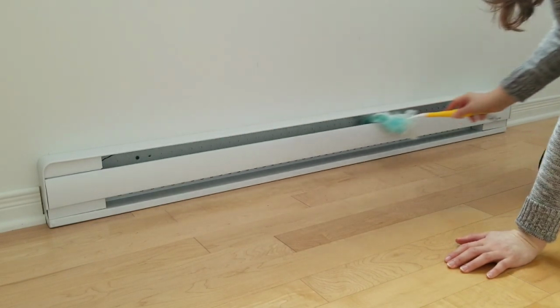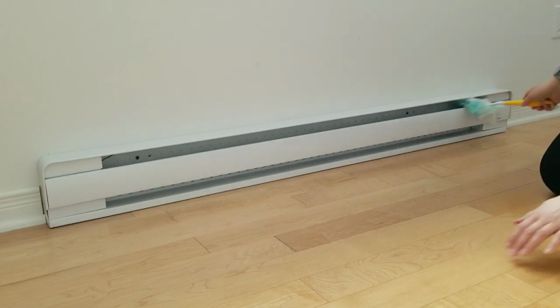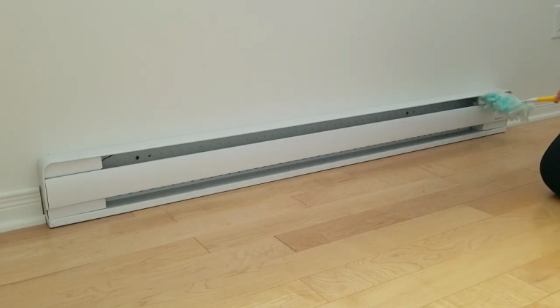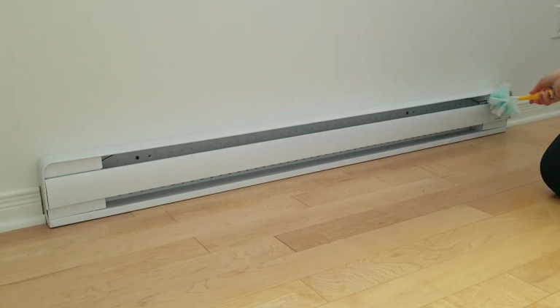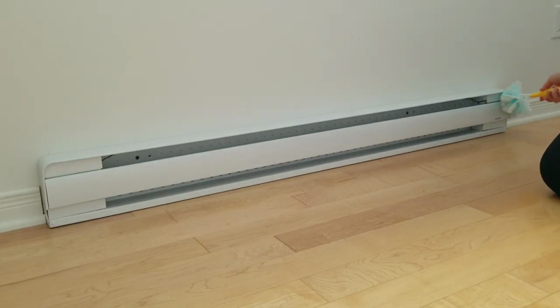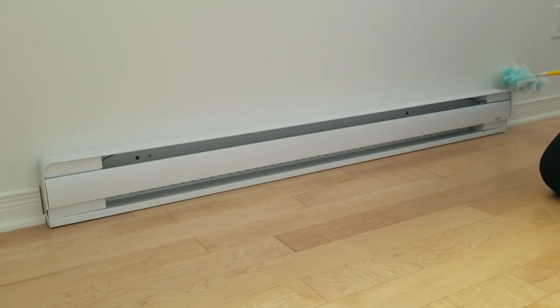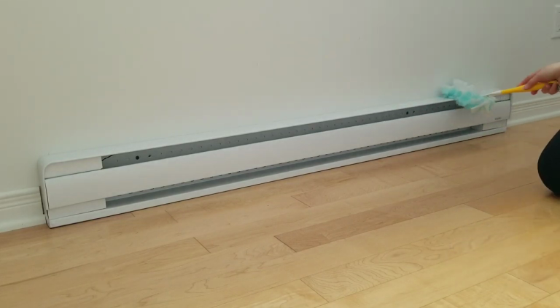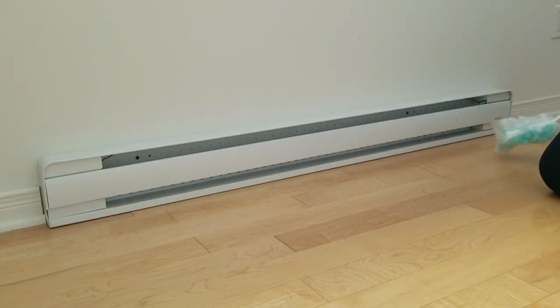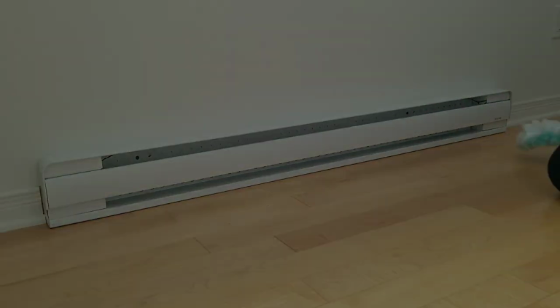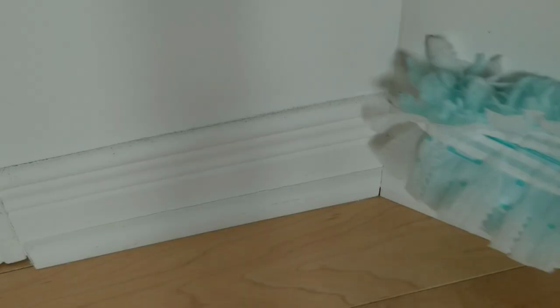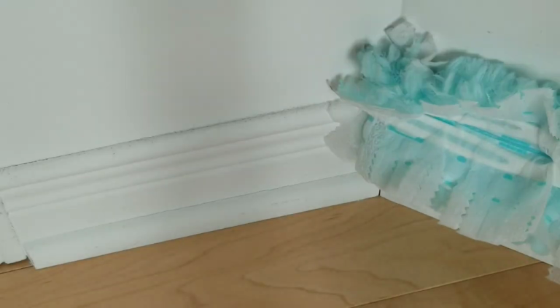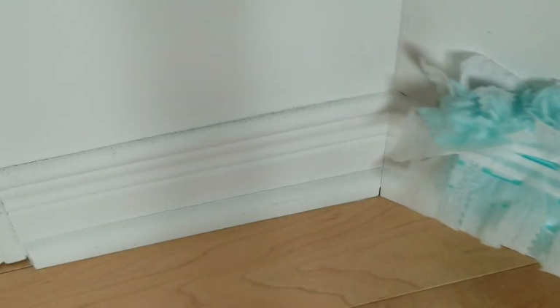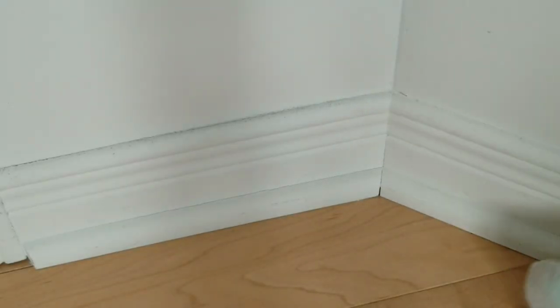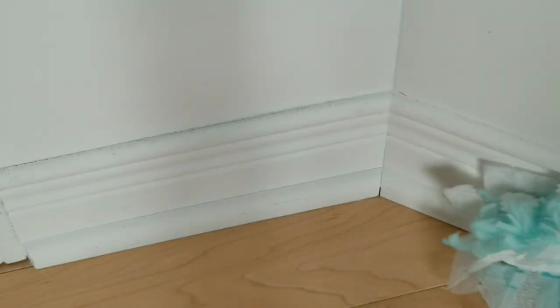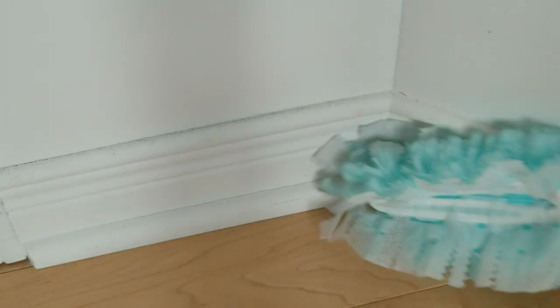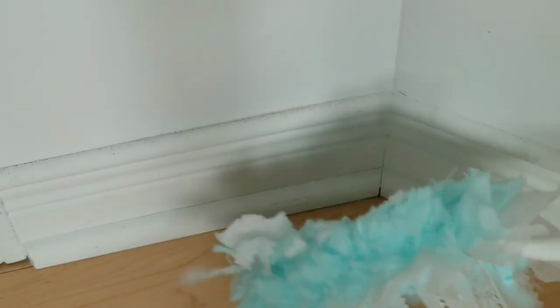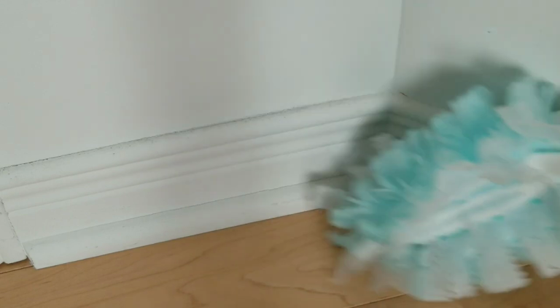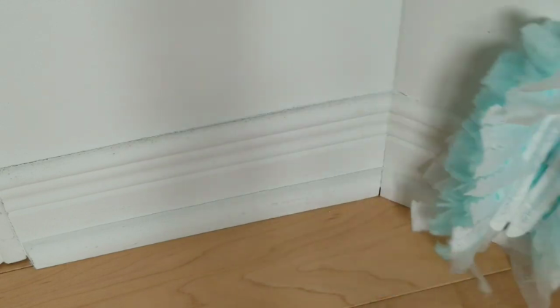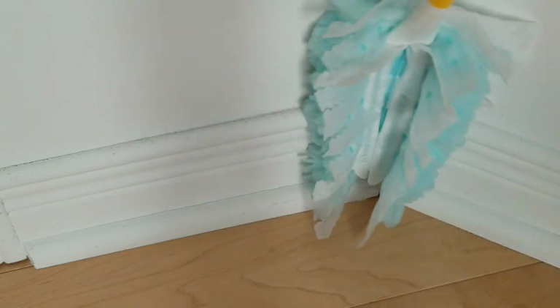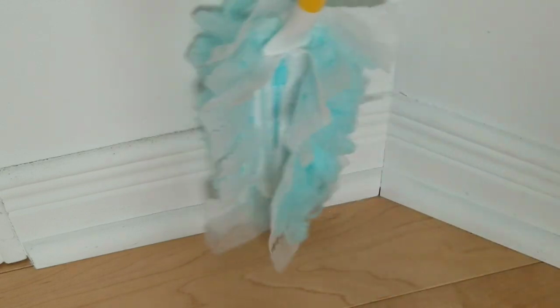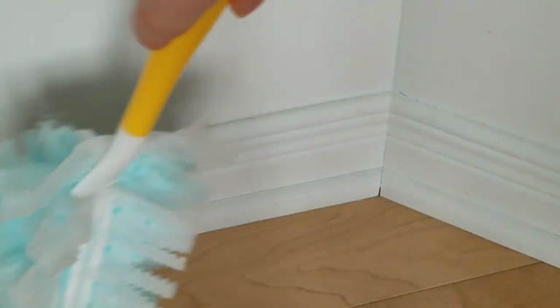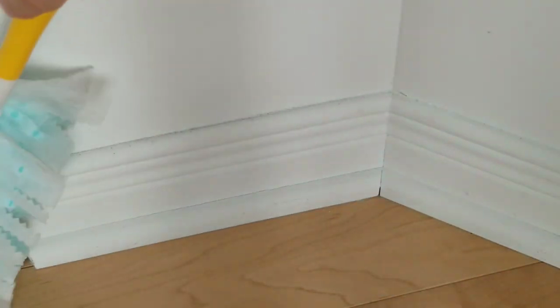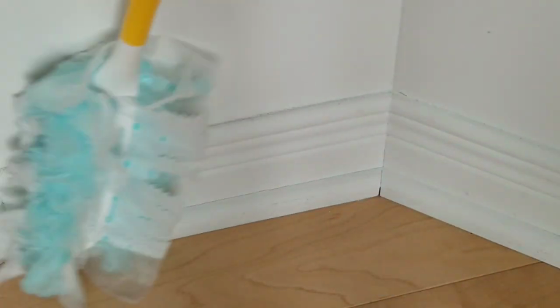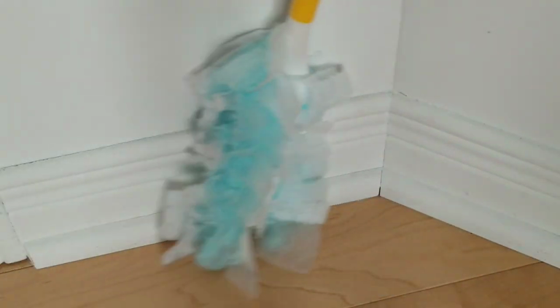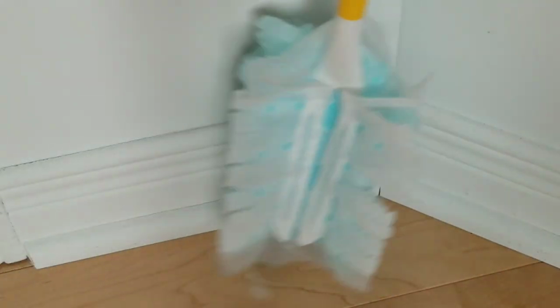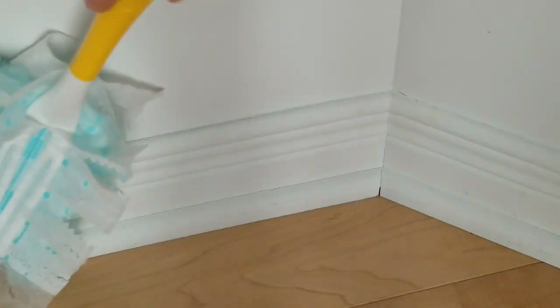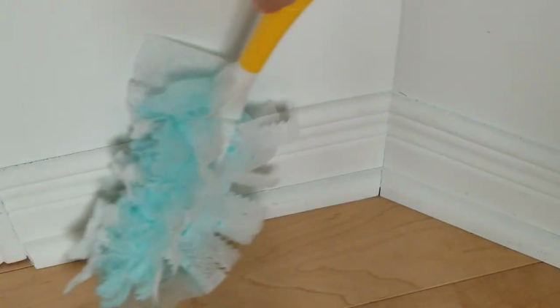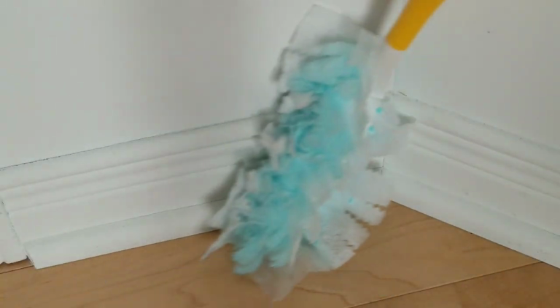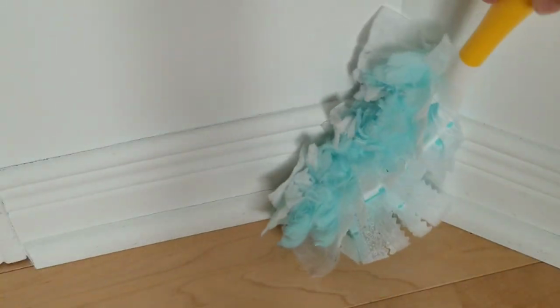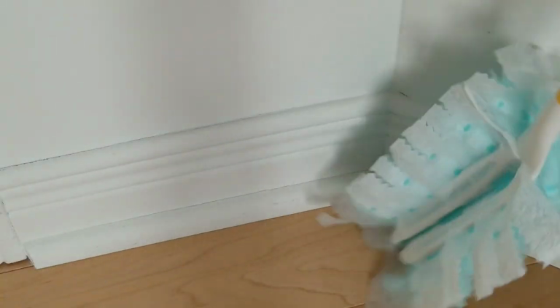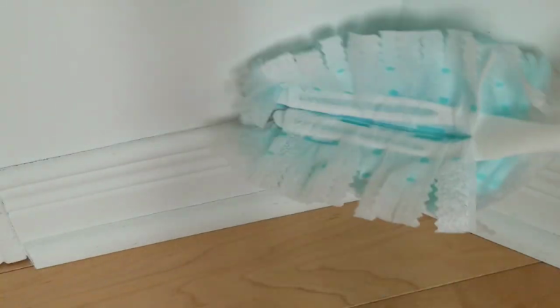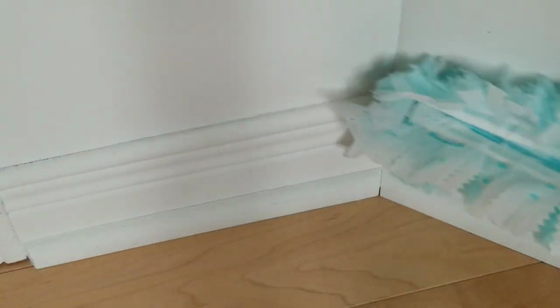And of course the baseboards — I like to dust them before doing wet cleaning. This way I don't have little balls of dust sticking to them, which makes your cleaning easier.